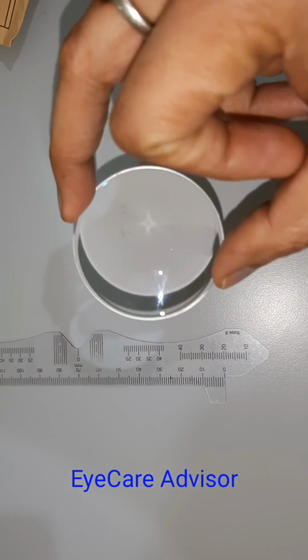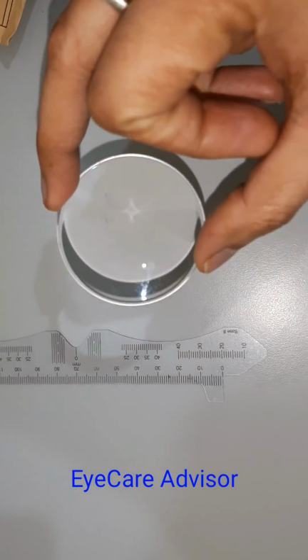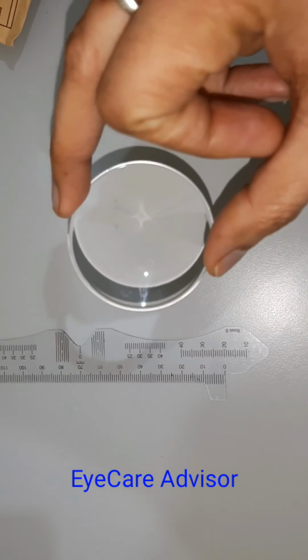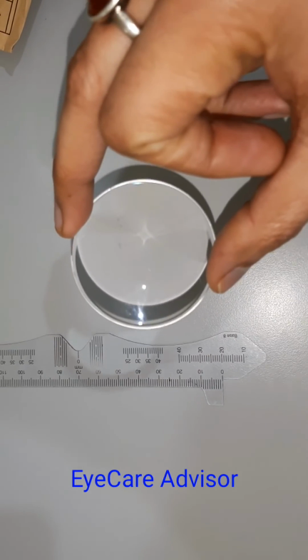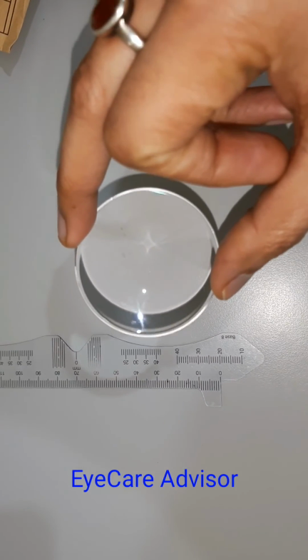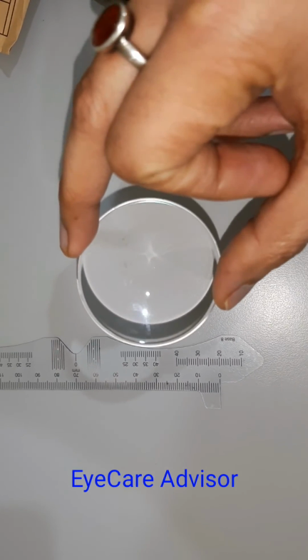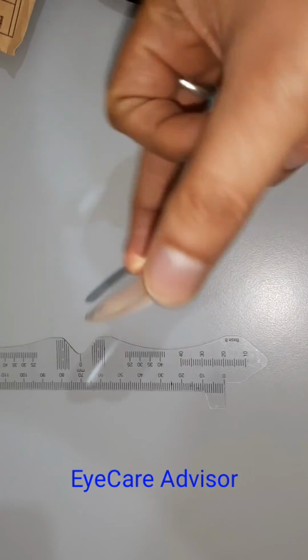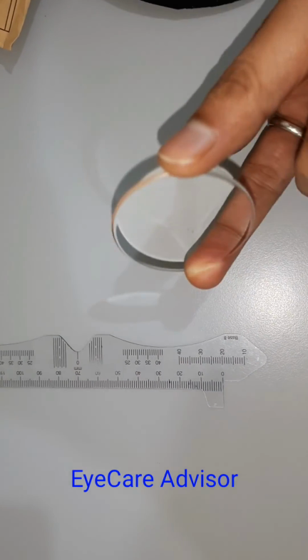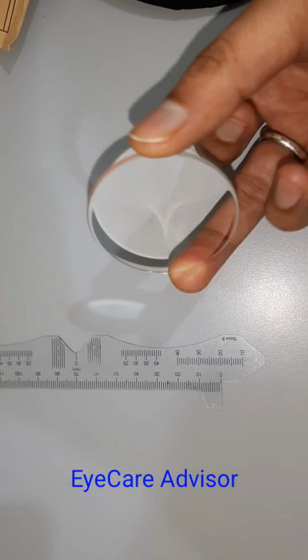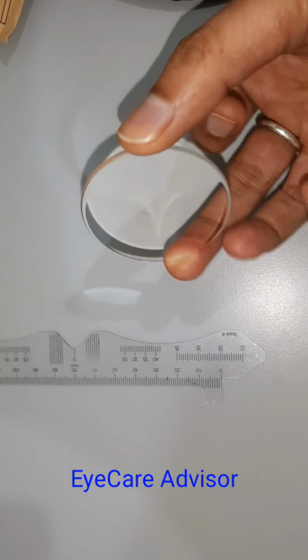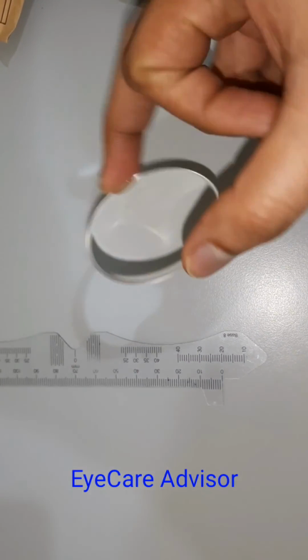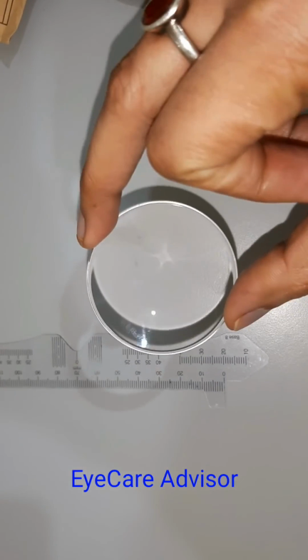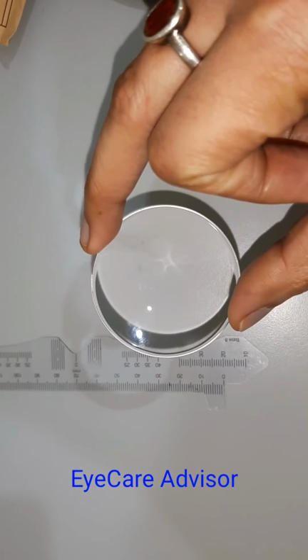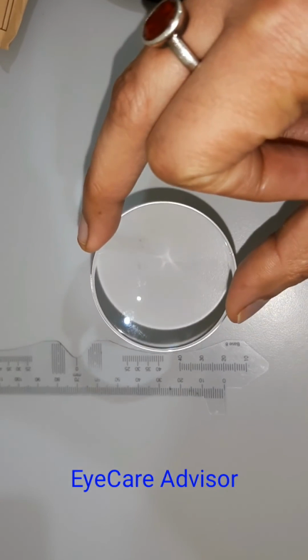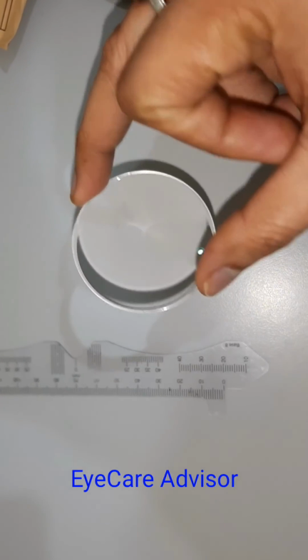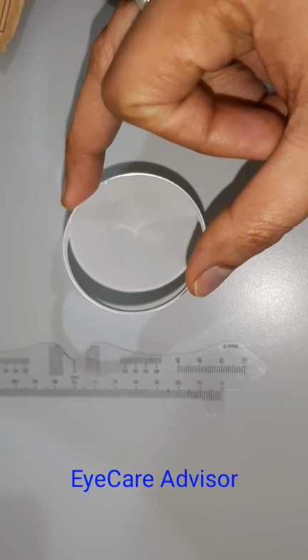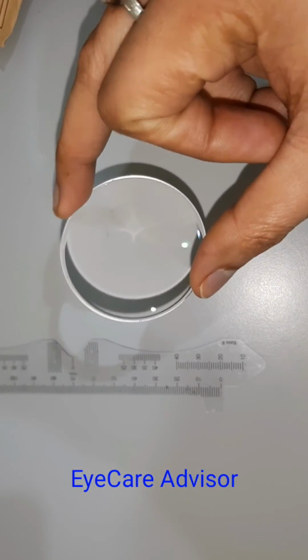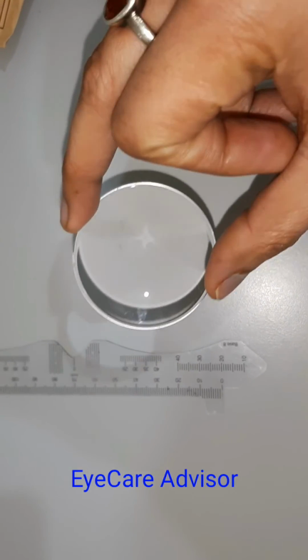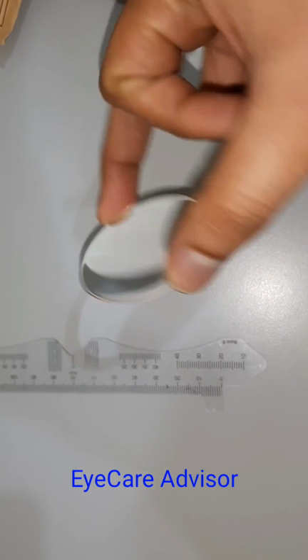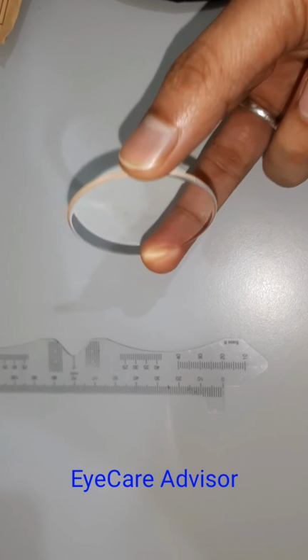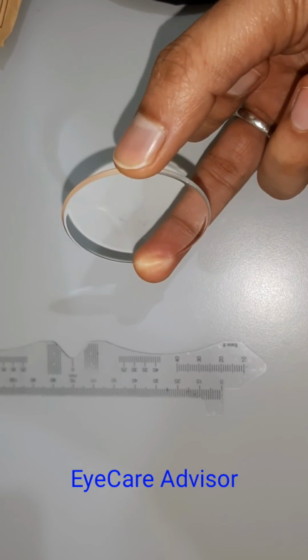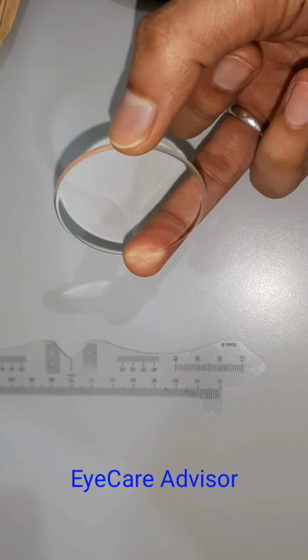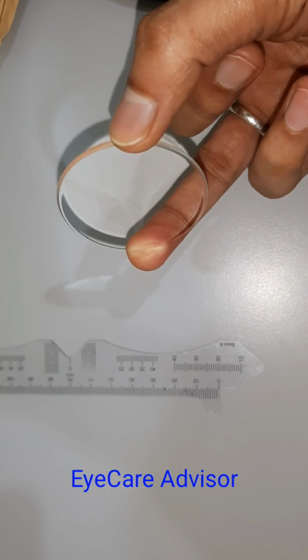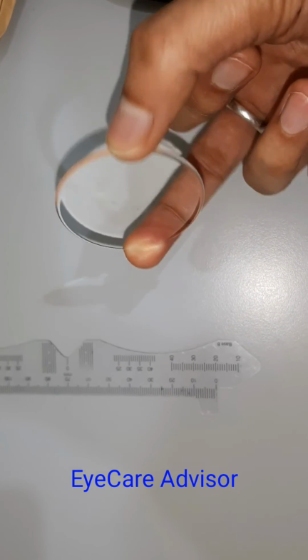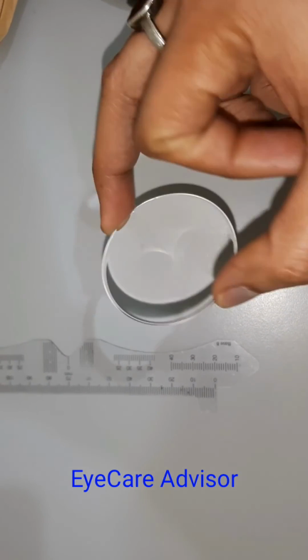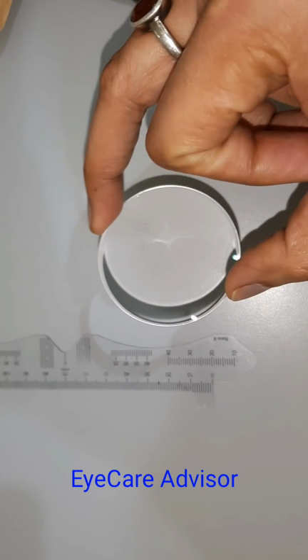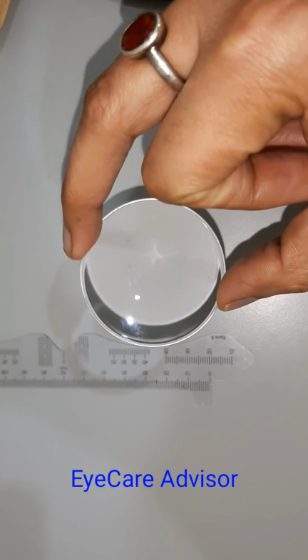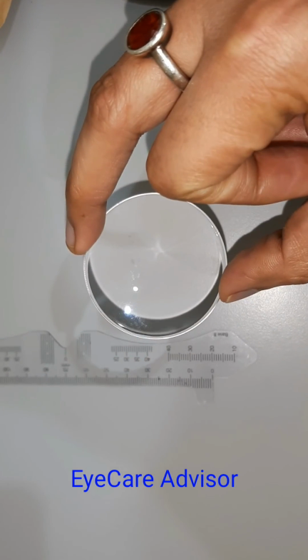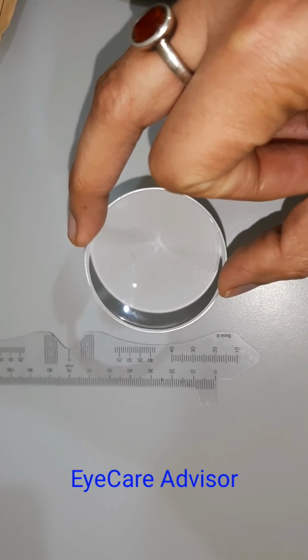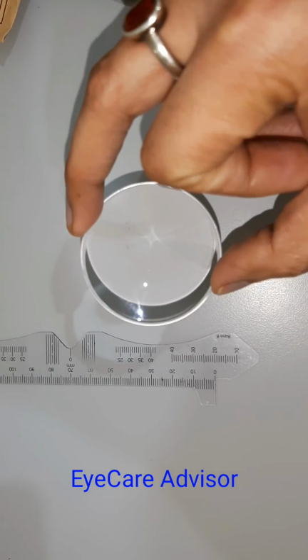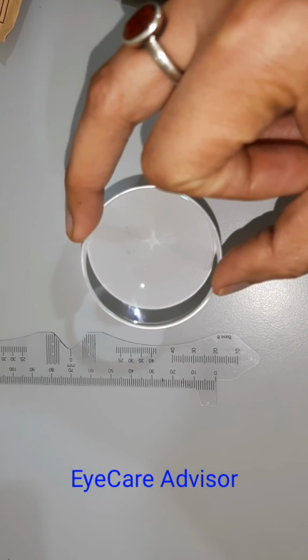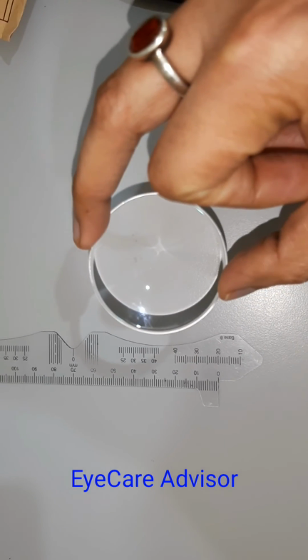So for today, this is a very small video just to show you the size — how the size of the lenses is. It's only 50mm or 5 centimeters. Thank you.